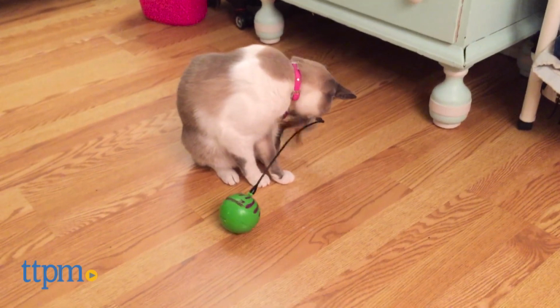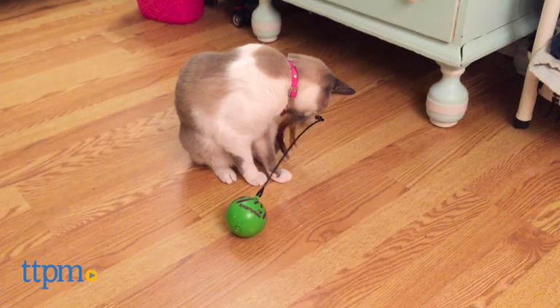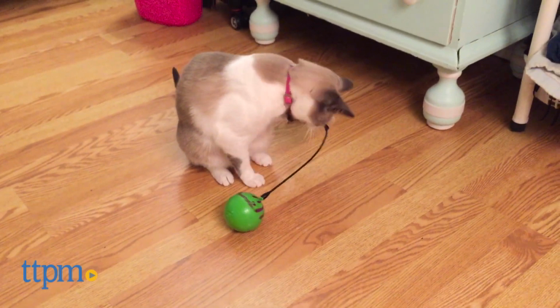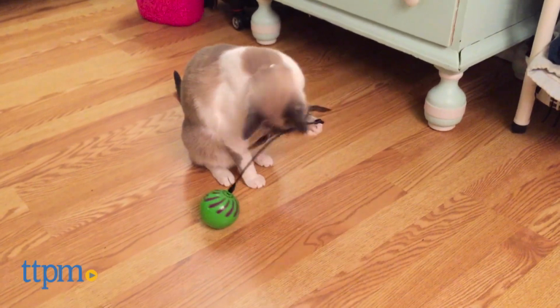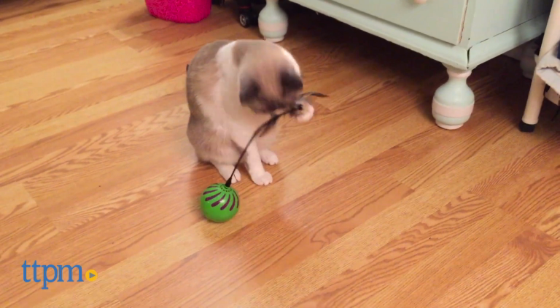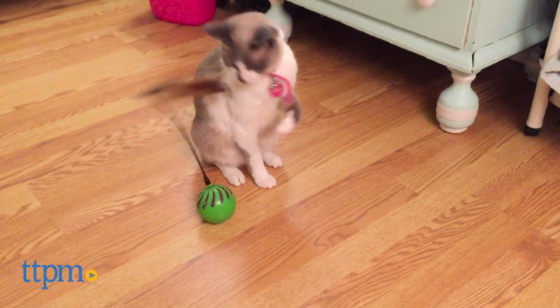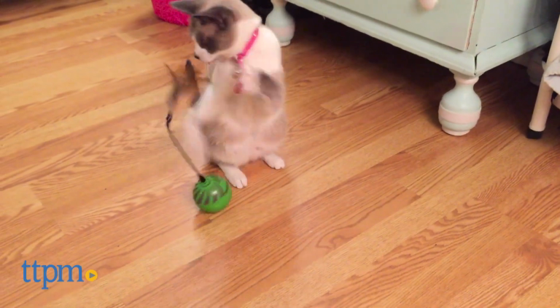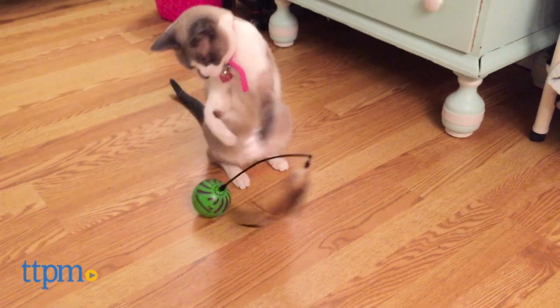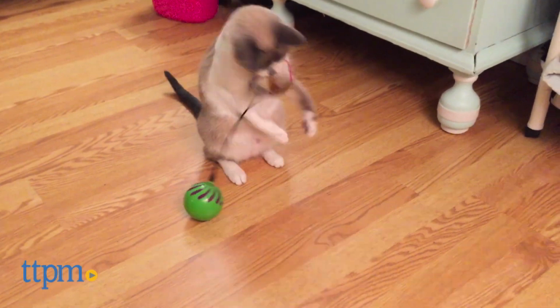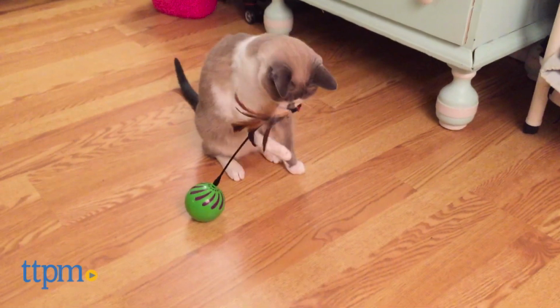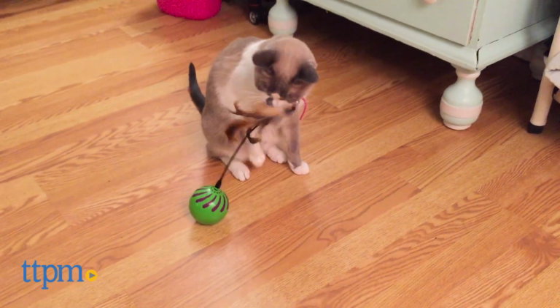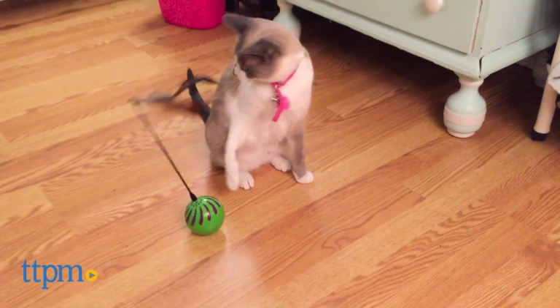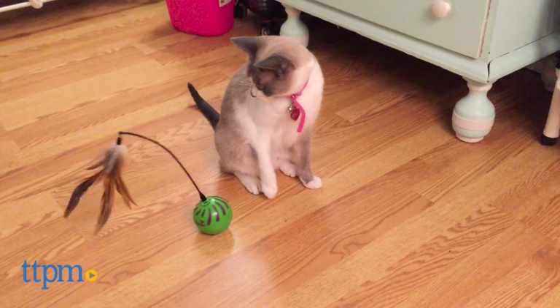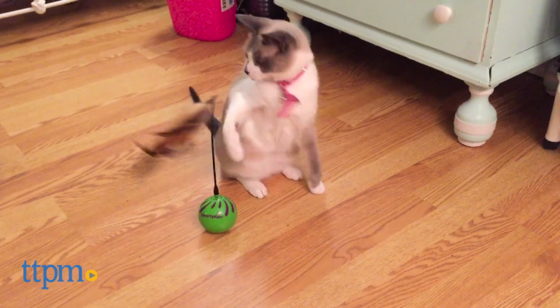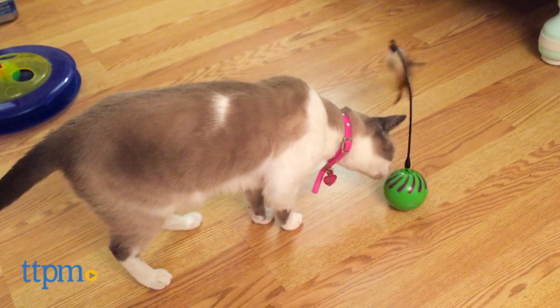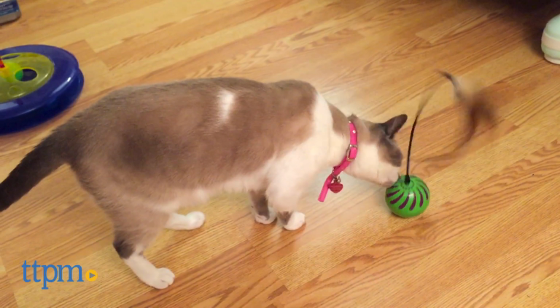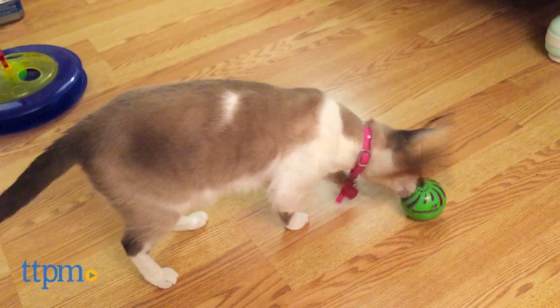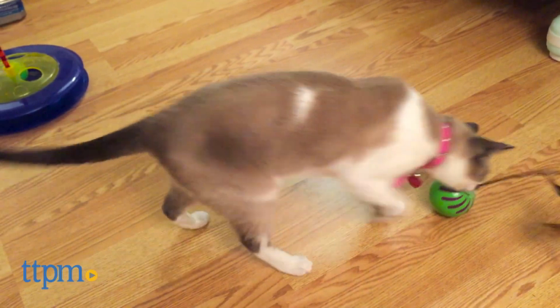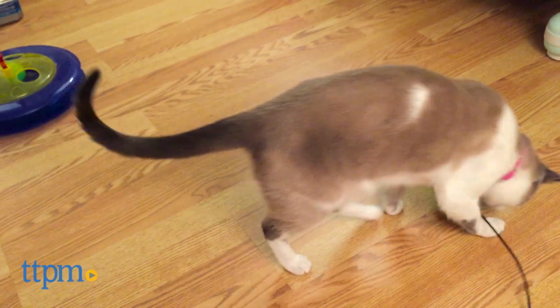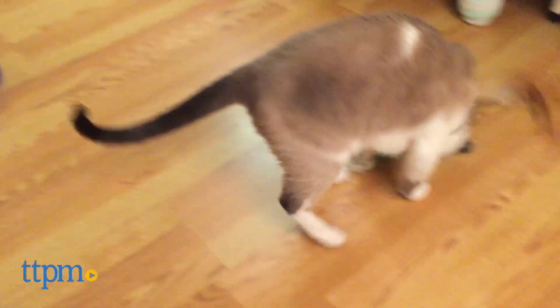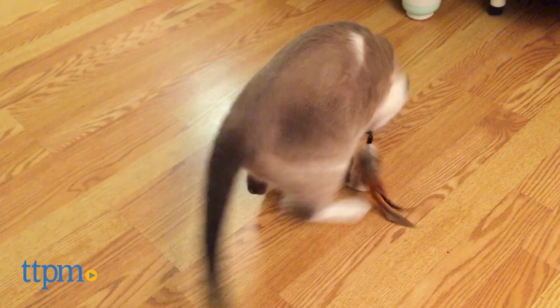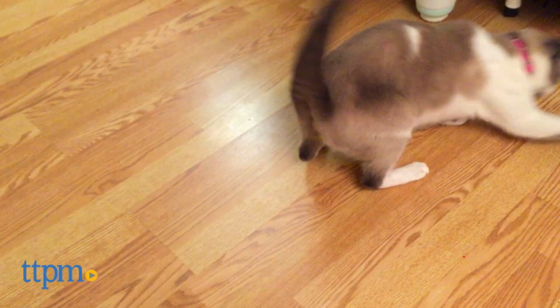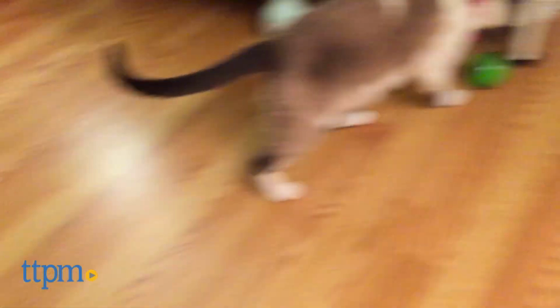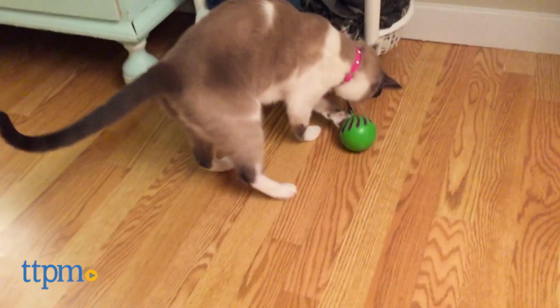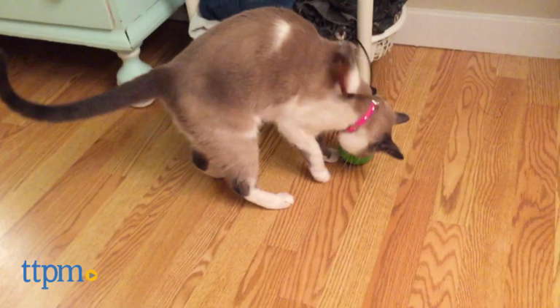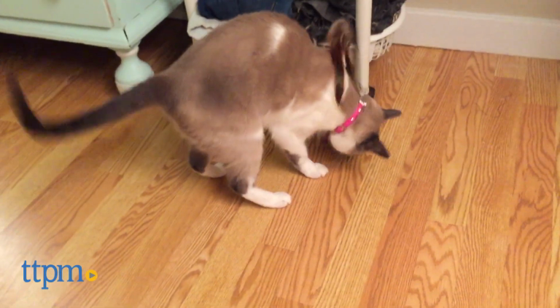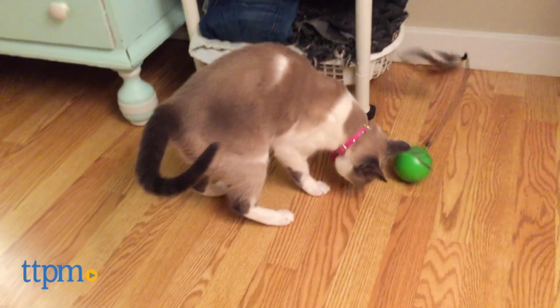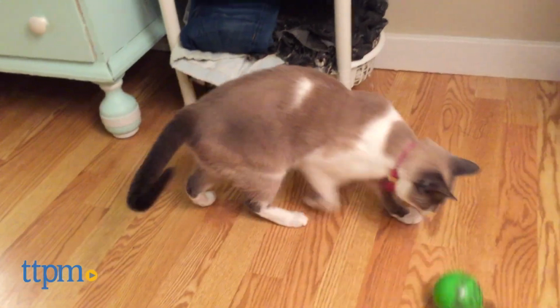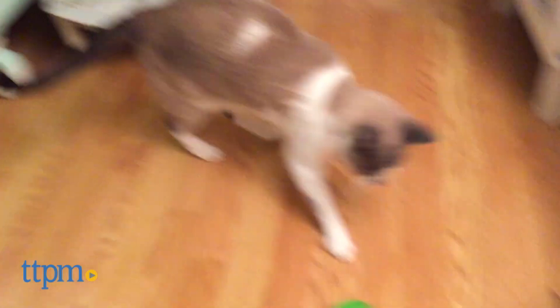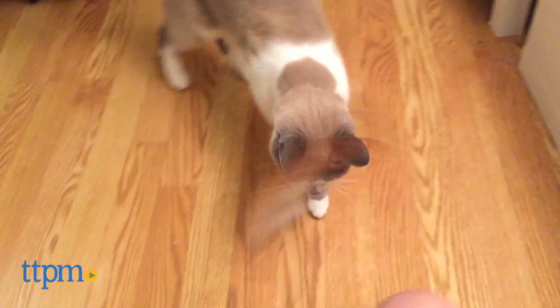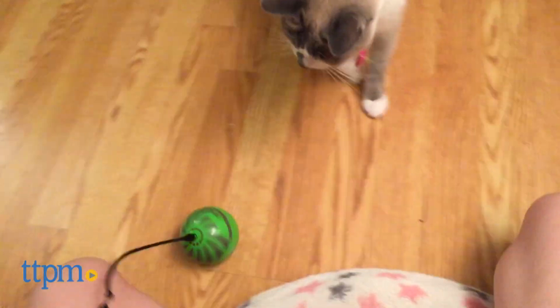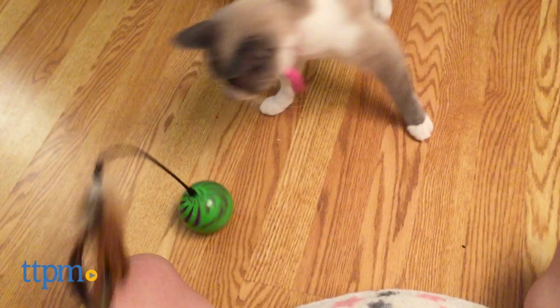This toy promotes cats to be active as they chase after the rolling ball and pounce and attack the feathers. The feathered wand moves in unpredictable random patterns, which will keep your cat engaged and keep them from getting bored with this toy.